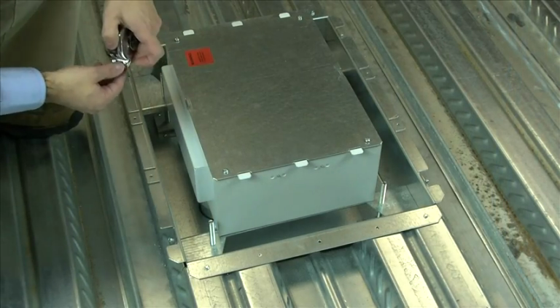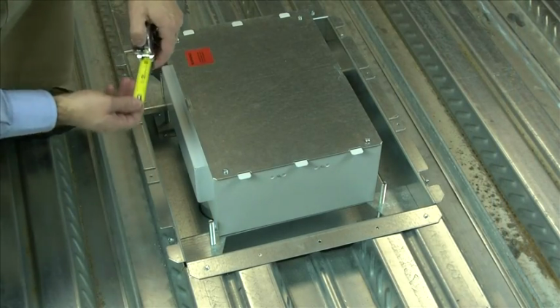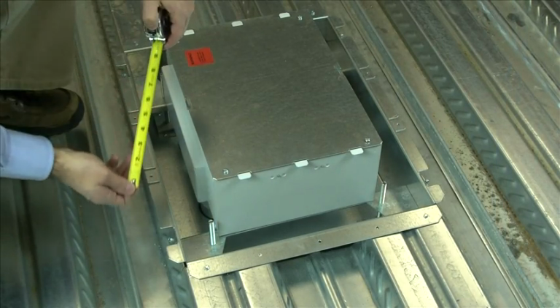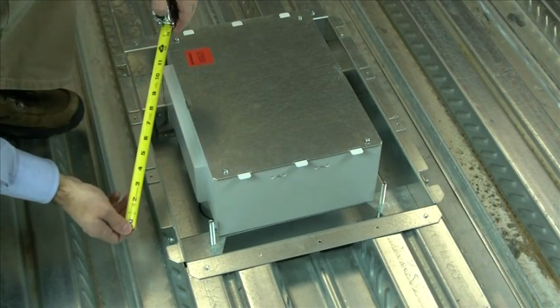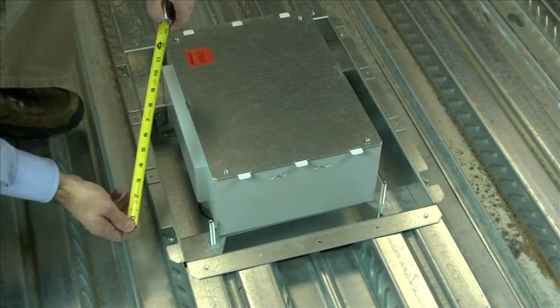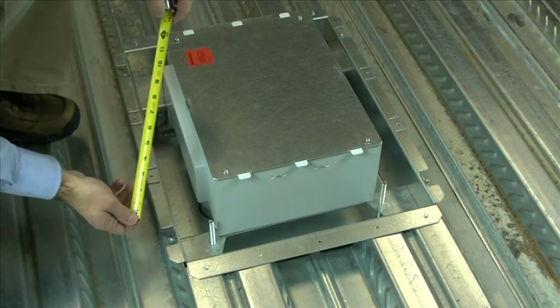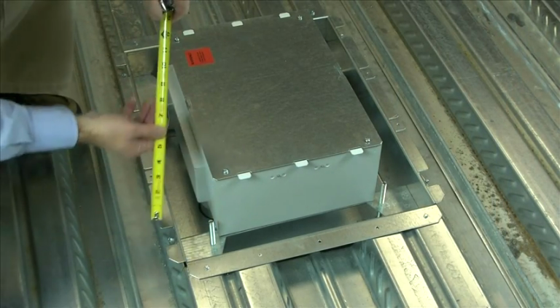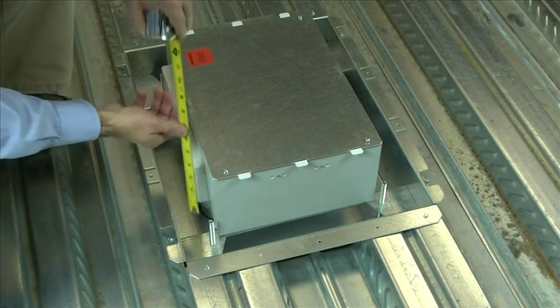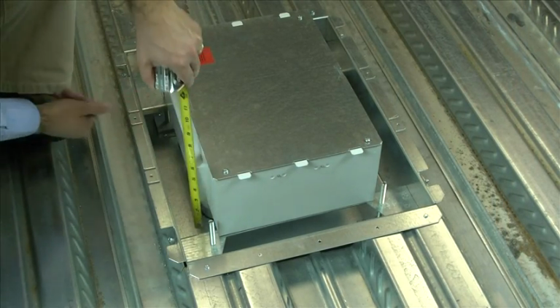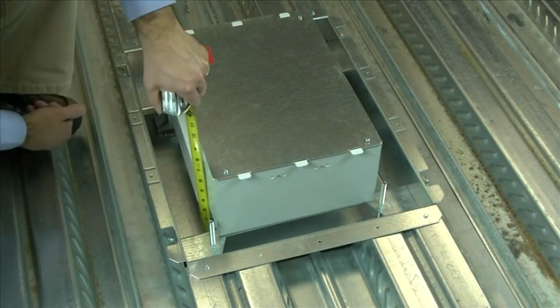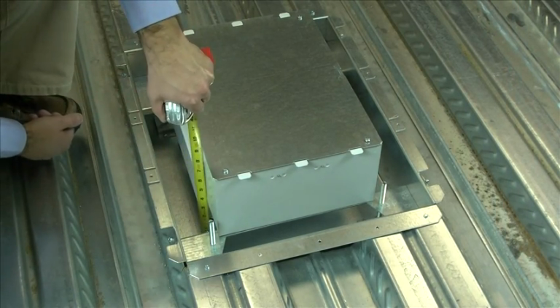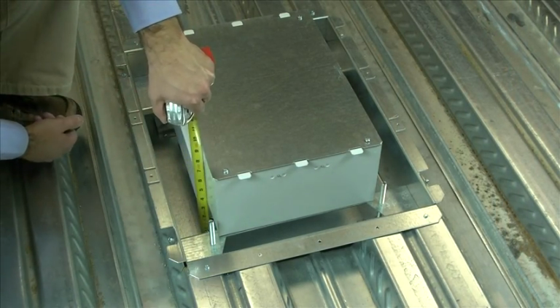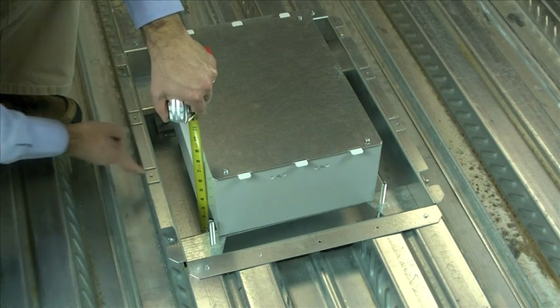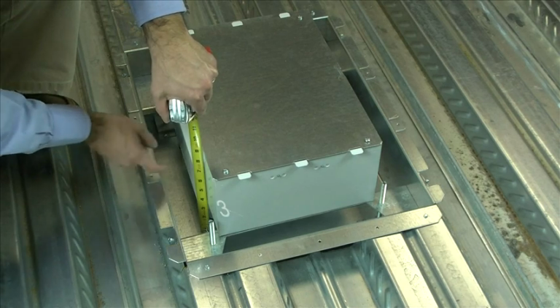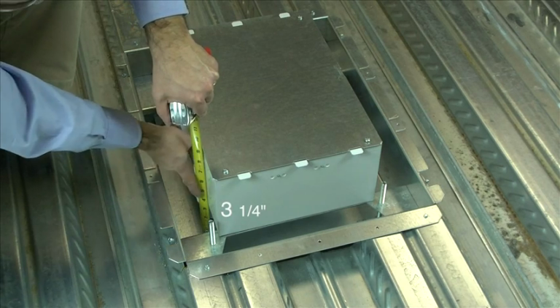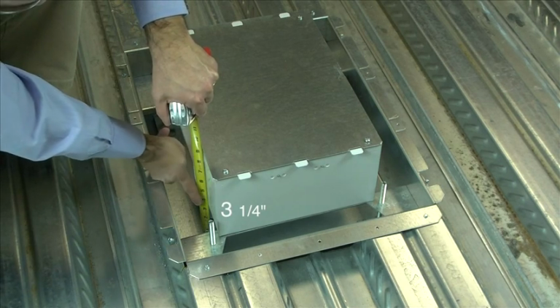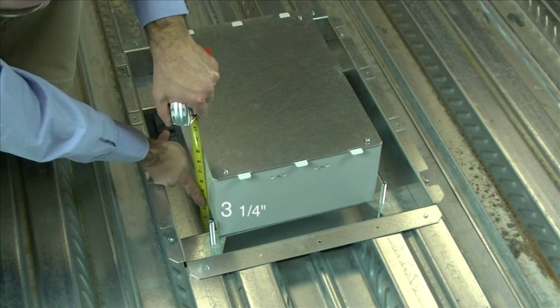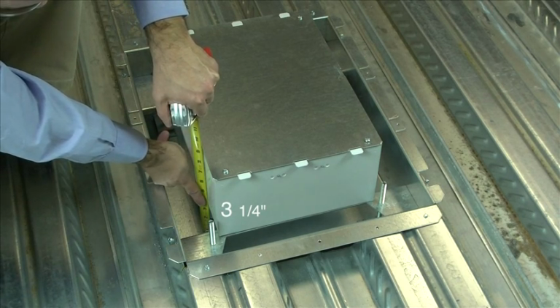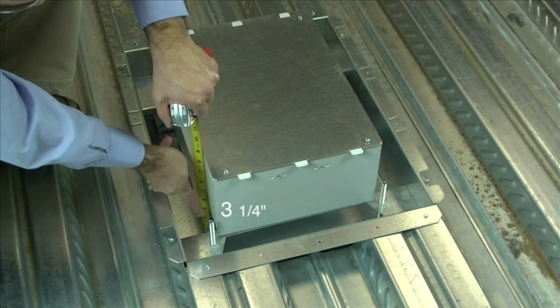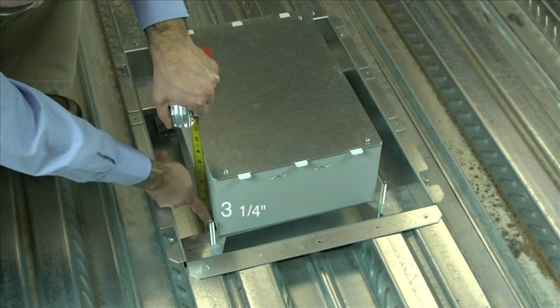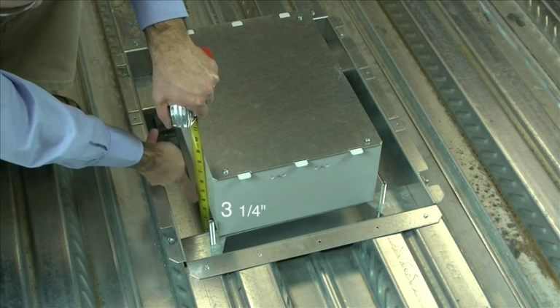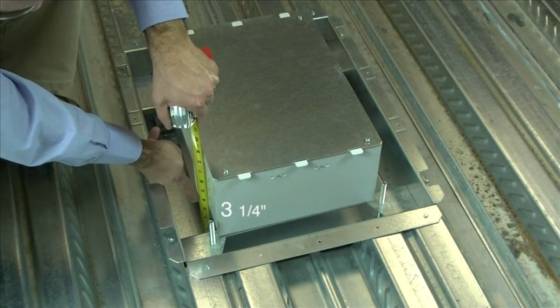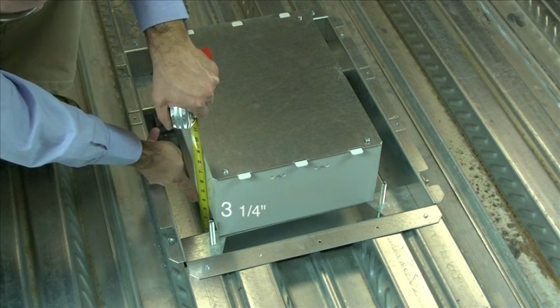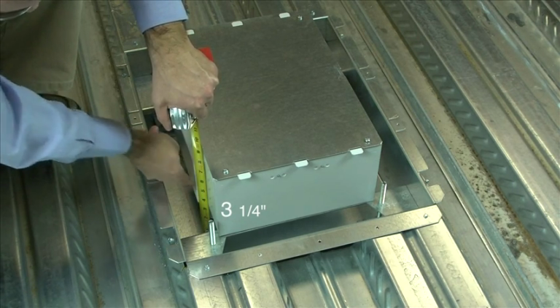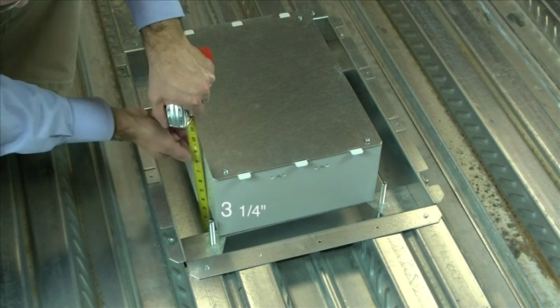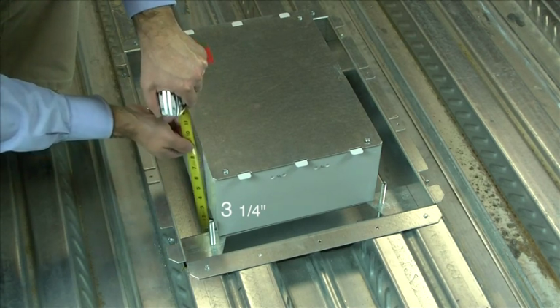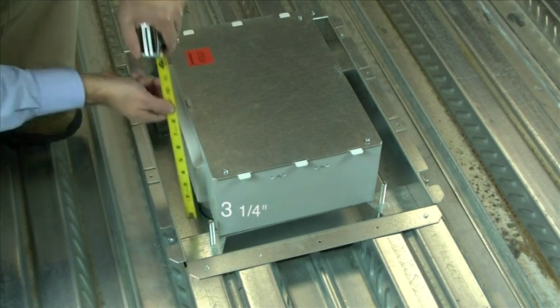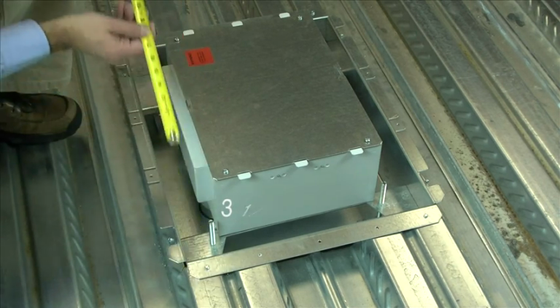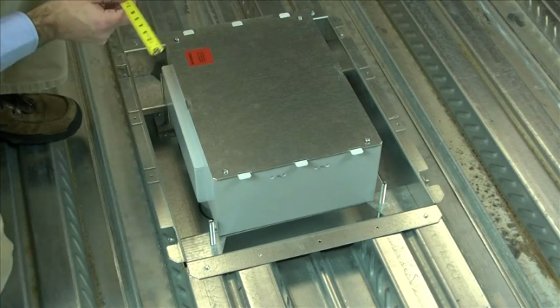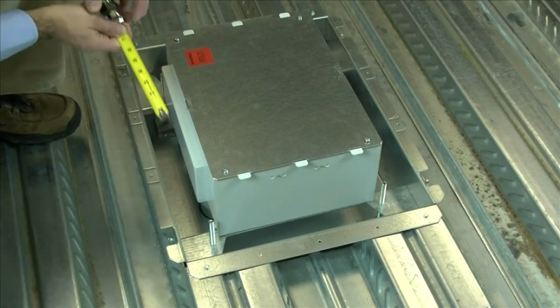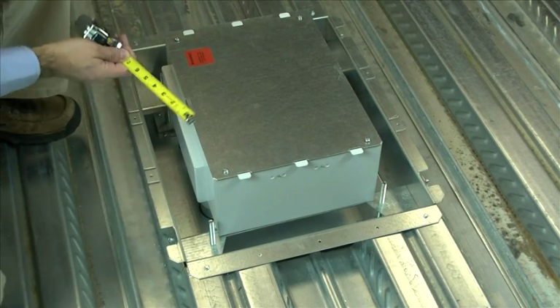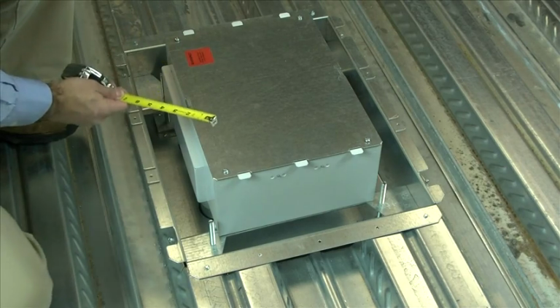Verify that the box height is set to the desired concrete pour depth. The Evolution Floor Box is preset for a 3.25 inch concrete pour. The dimension from the pan to the bottom of the floor box should equal the desired pour depth.